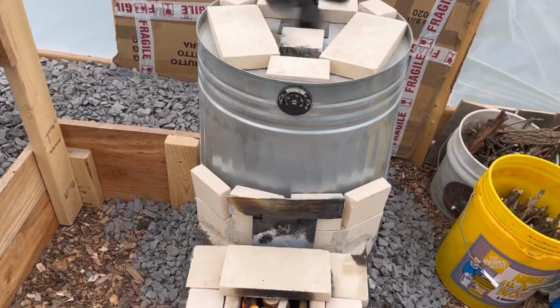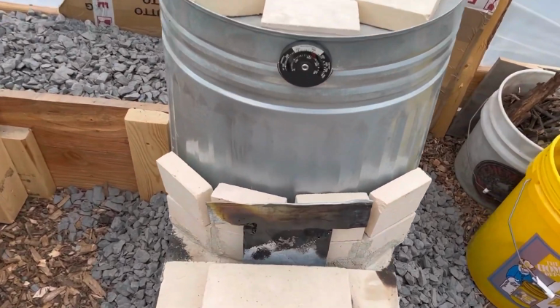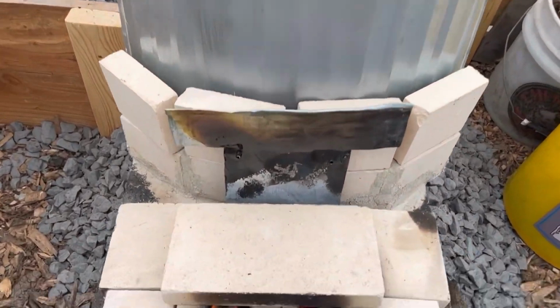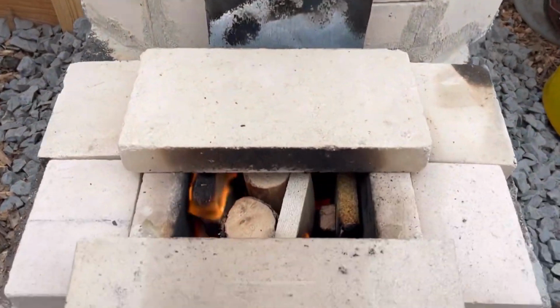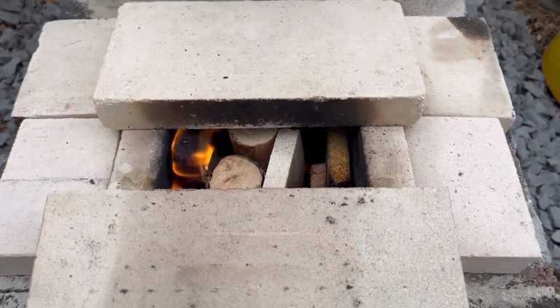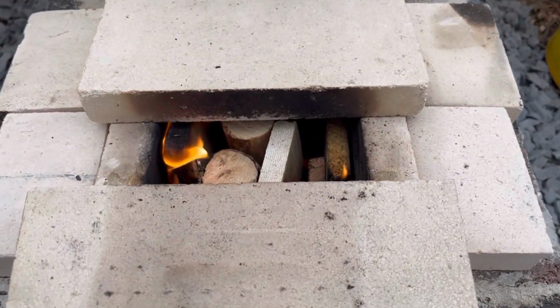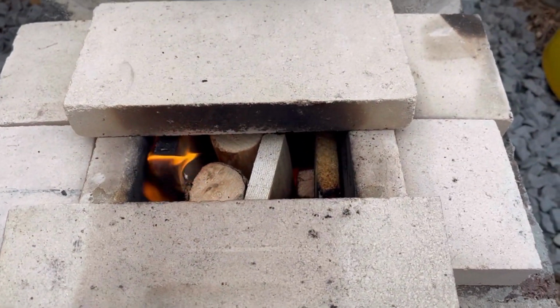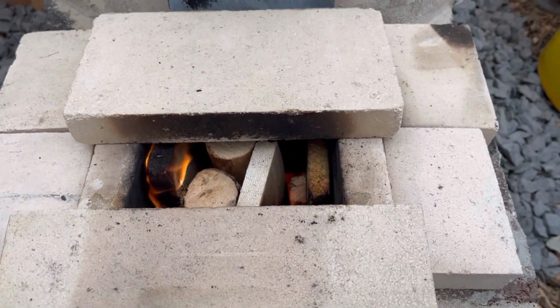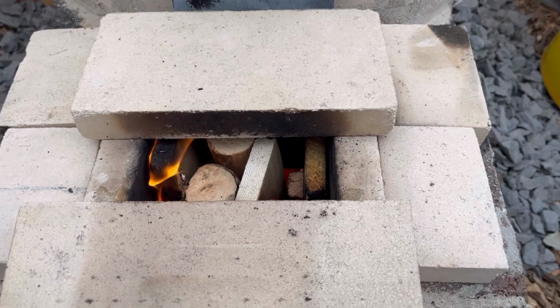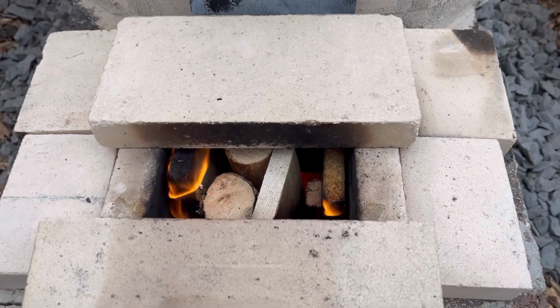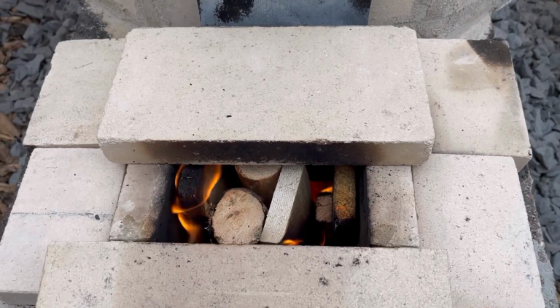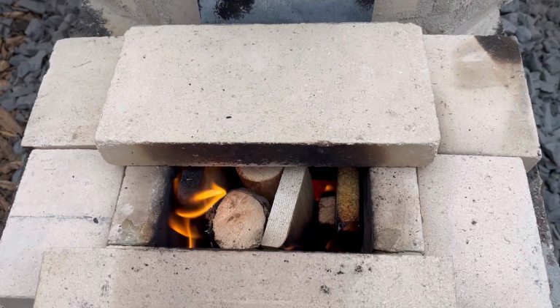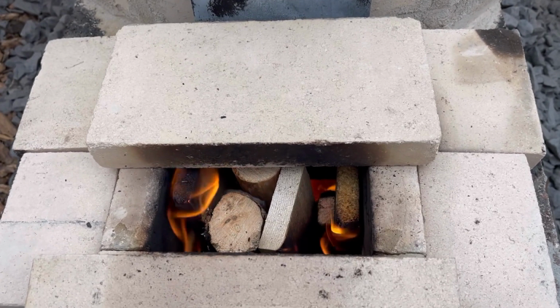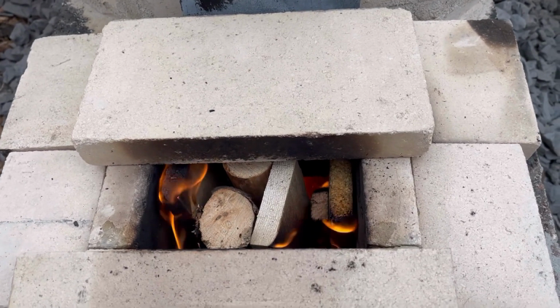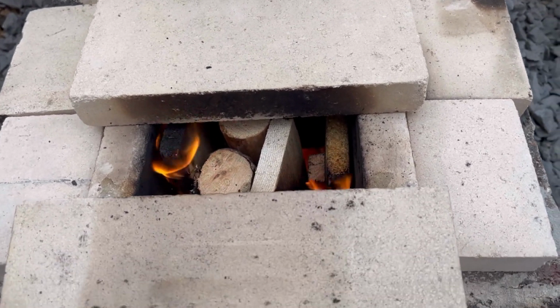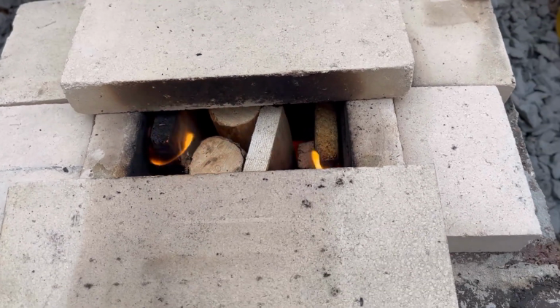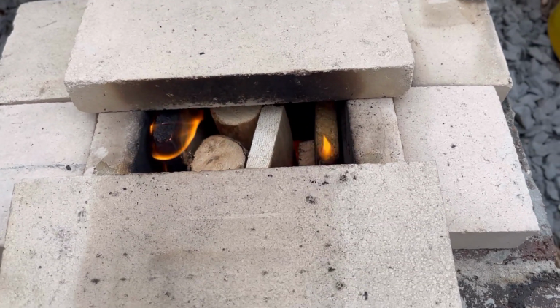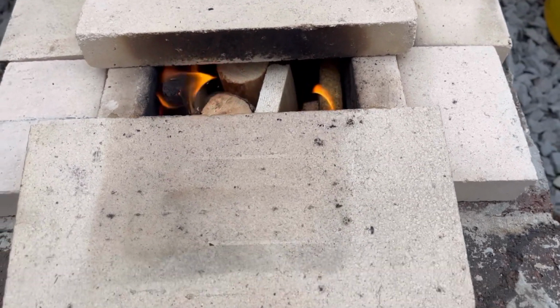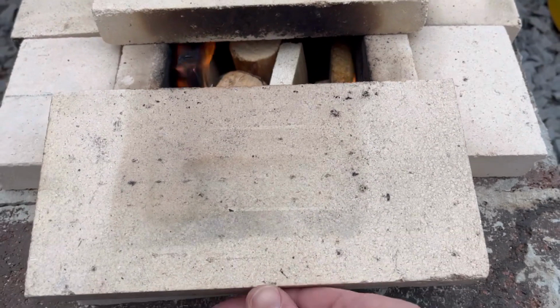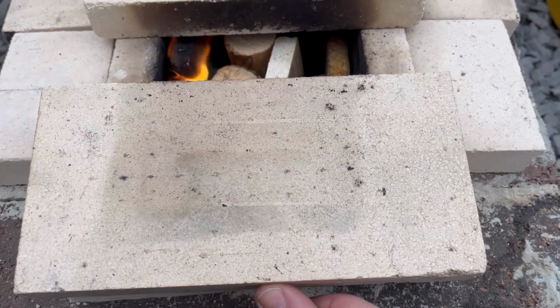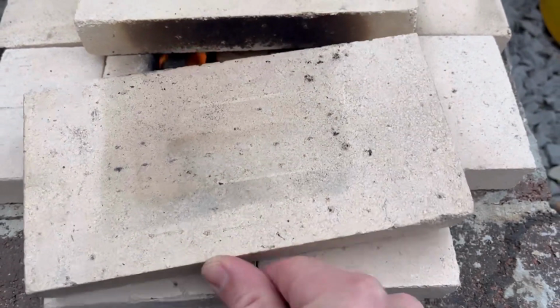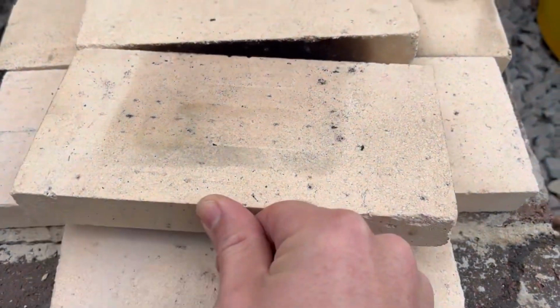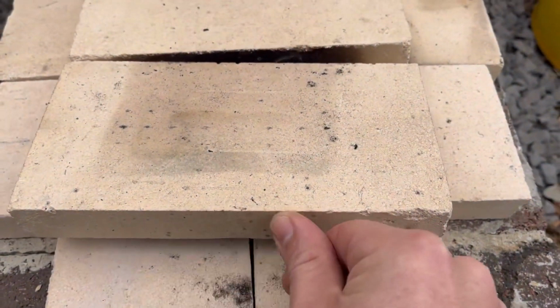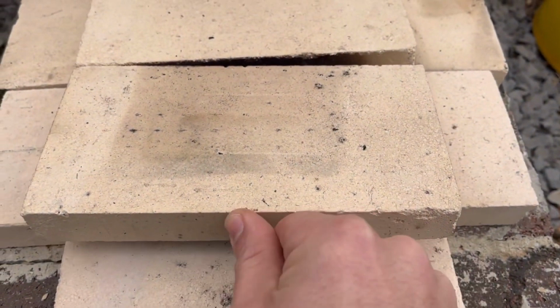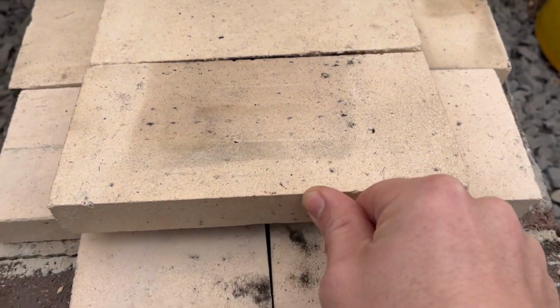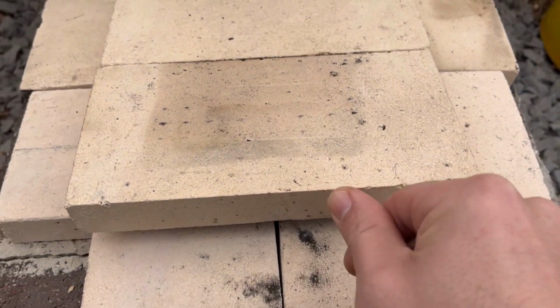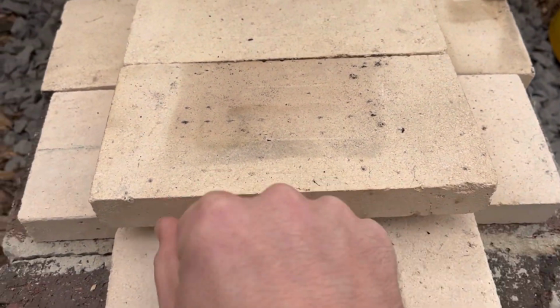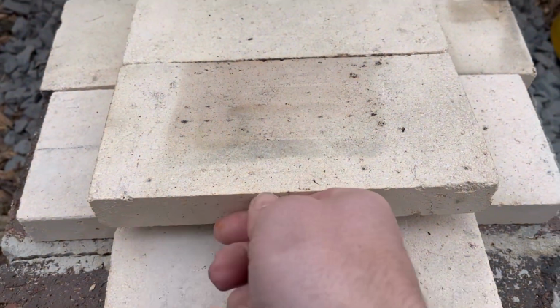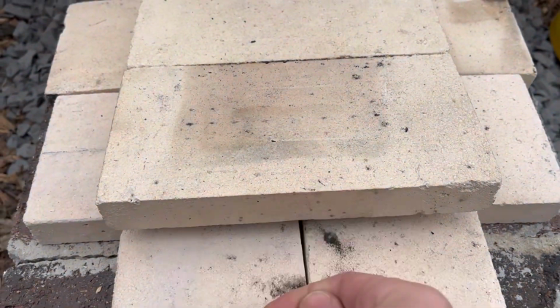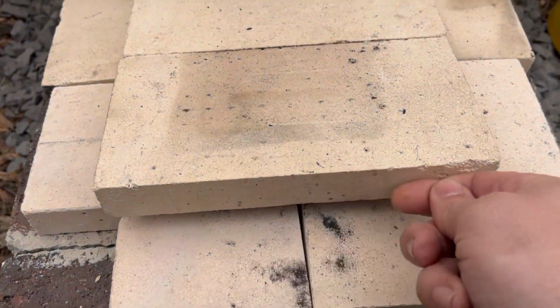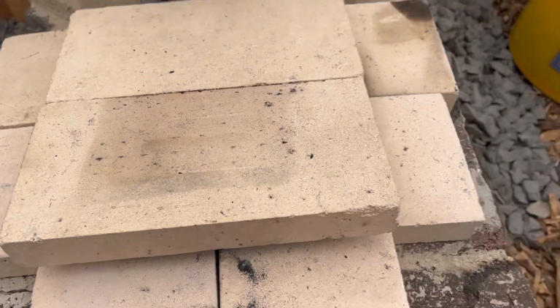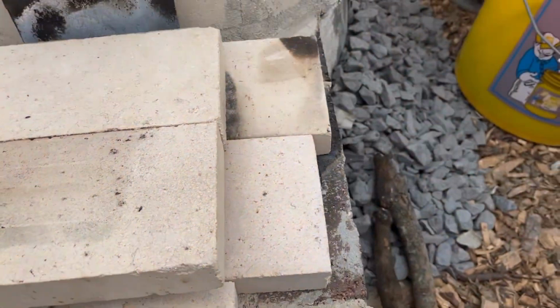The whole point of this was to run after the rocket stove stops burning. I just came down here — I've had it going since this morning, so I just added a new batch of wood. I'm going to go ahead and close this up, slide that brick, and that's going to give a nice slow burn.